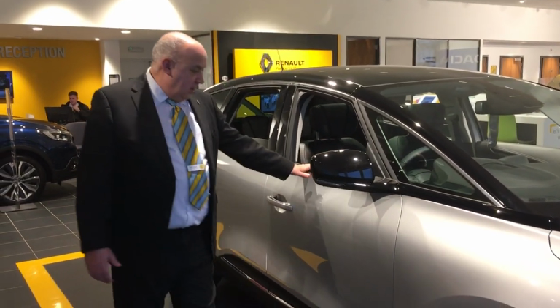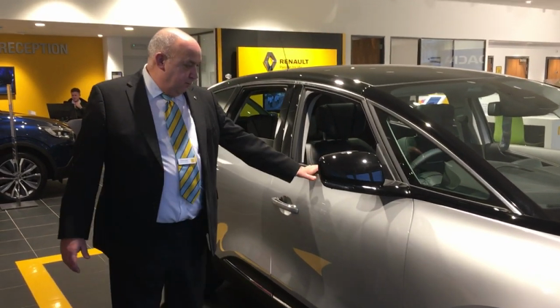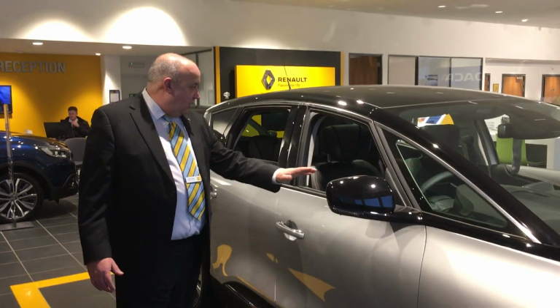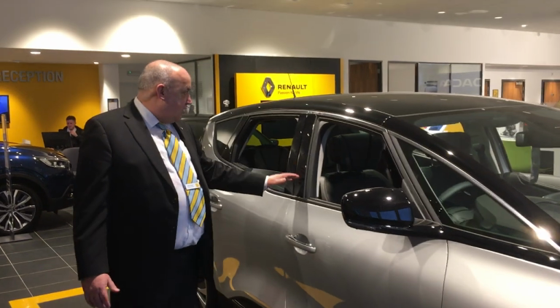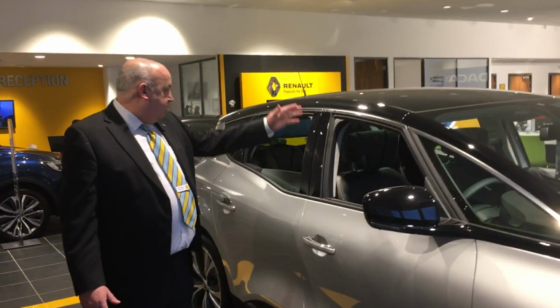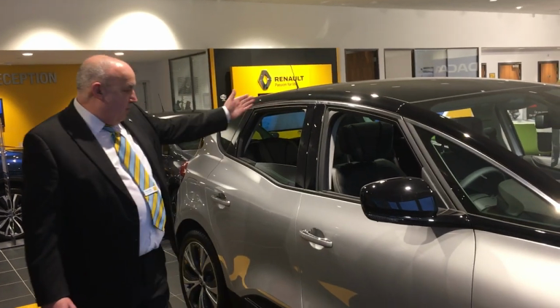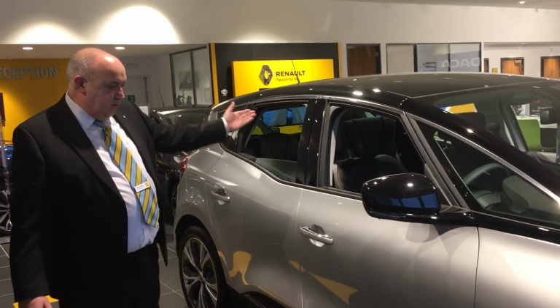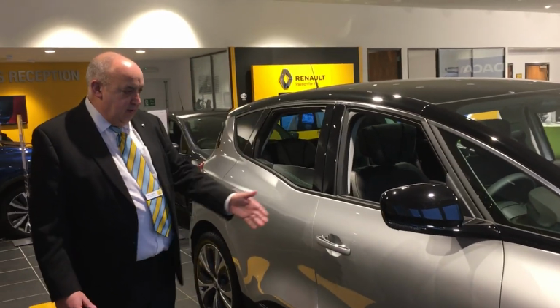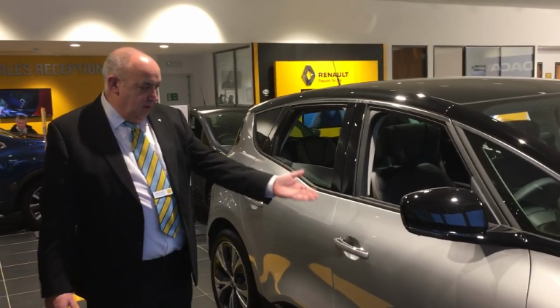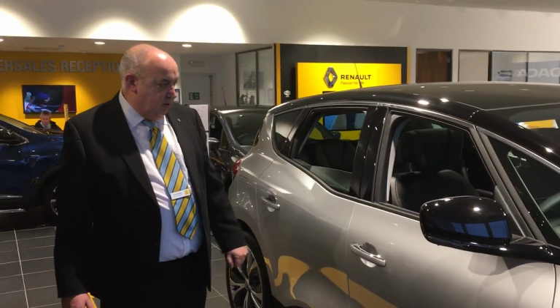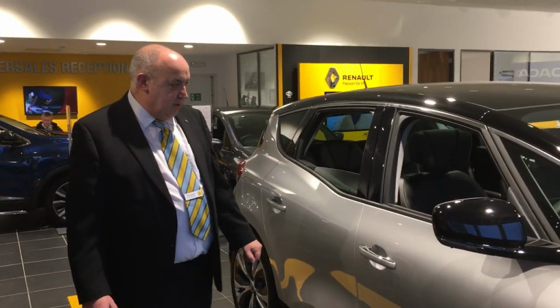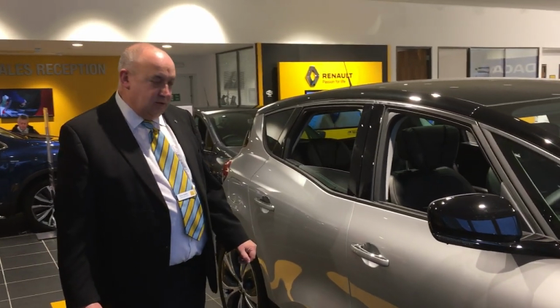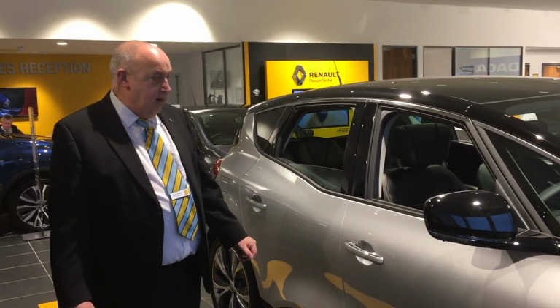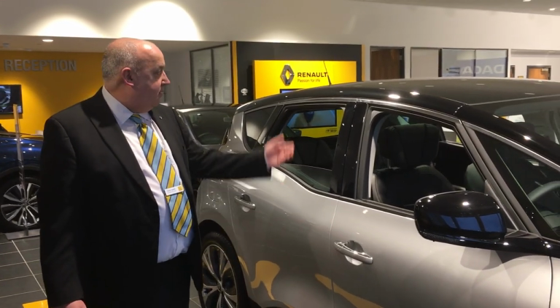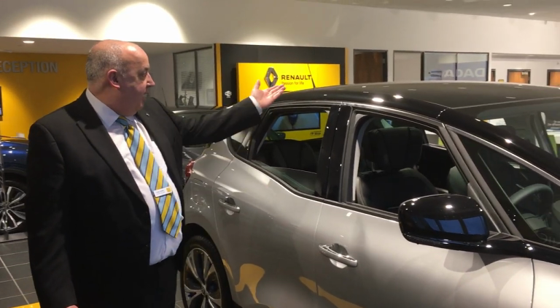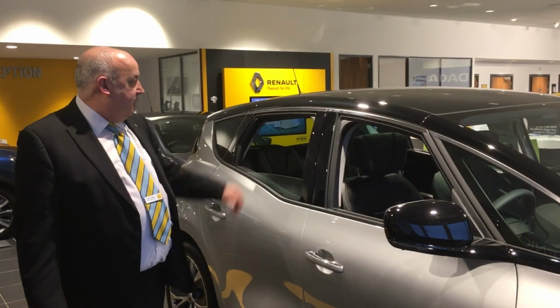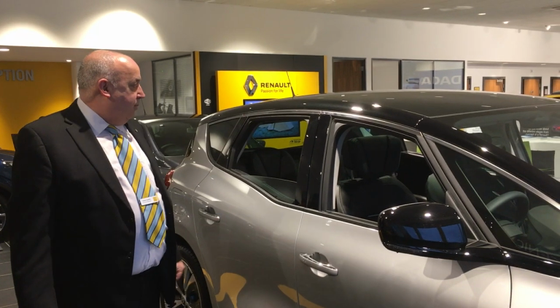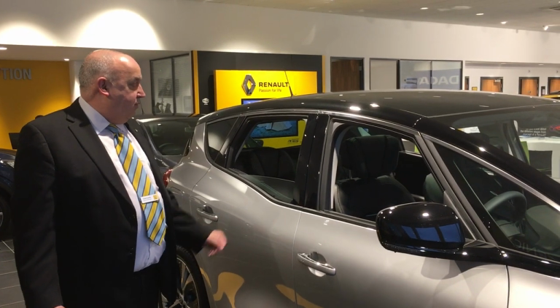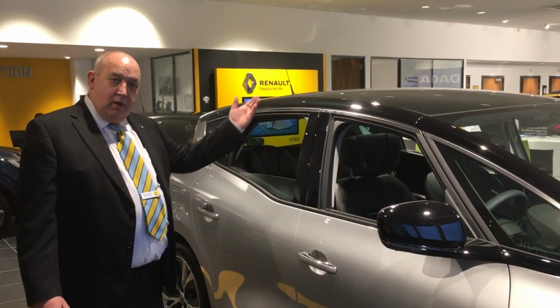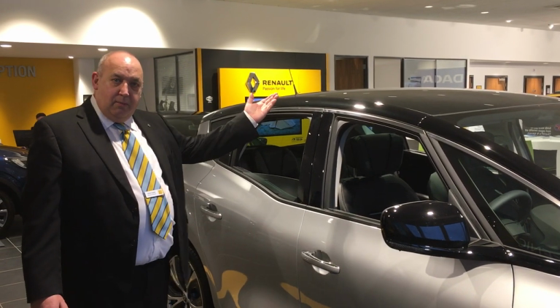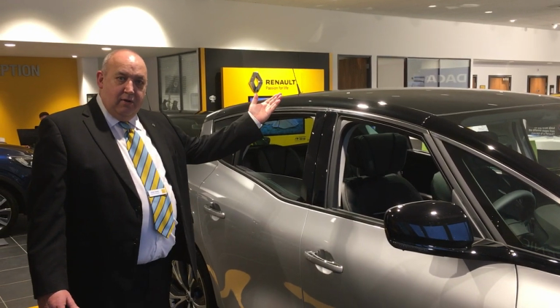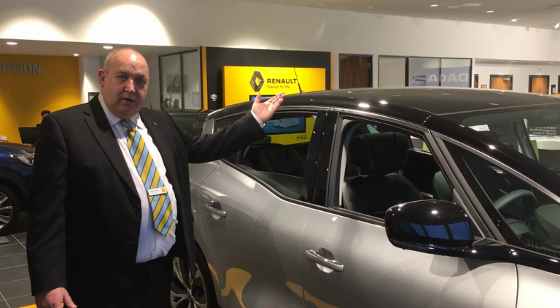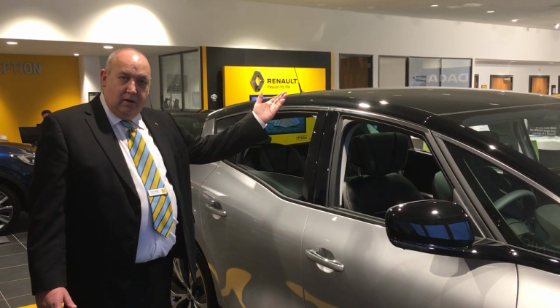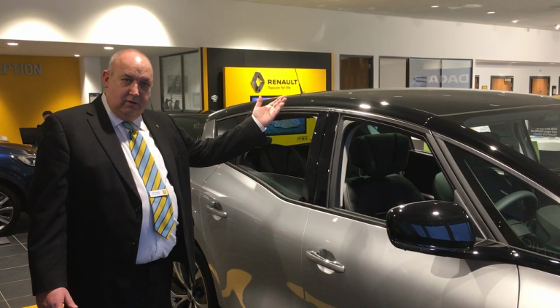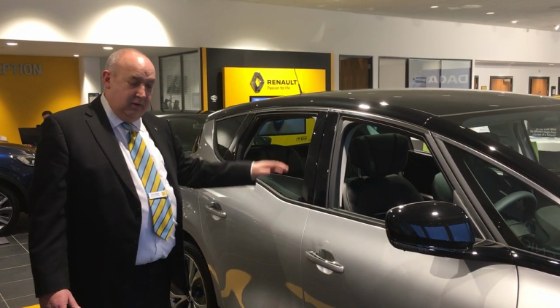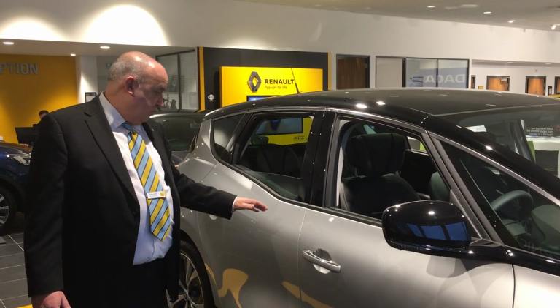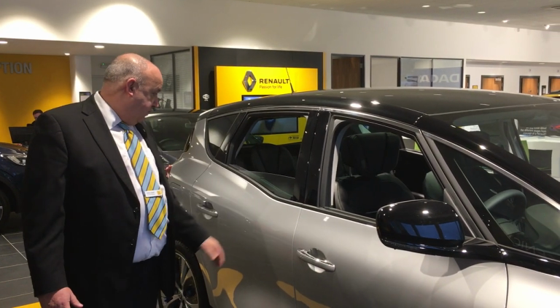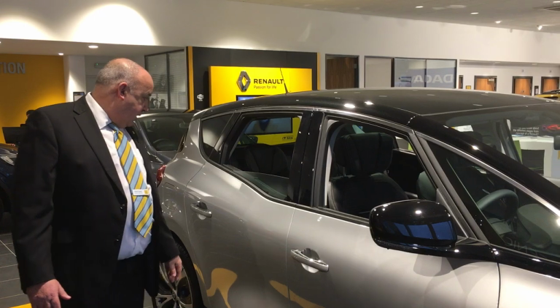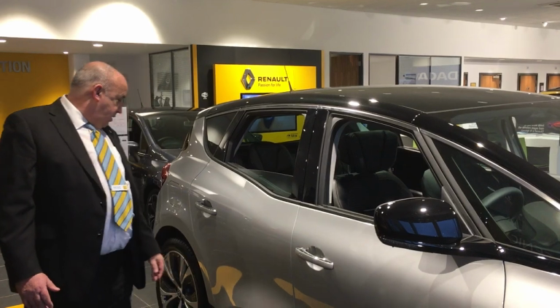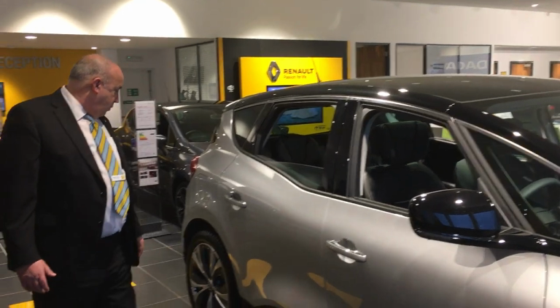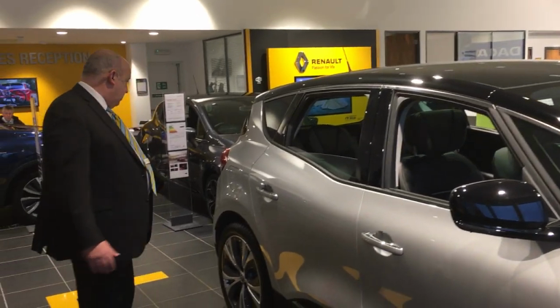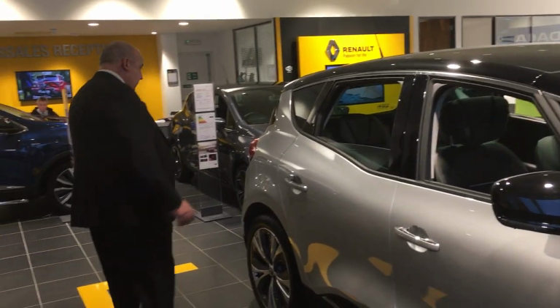Following the lines along, you'll see it benefits from having the mercury metallic silver paint and black roof with the panoramic glass sunroof in there as well. We'll walk around to the back.